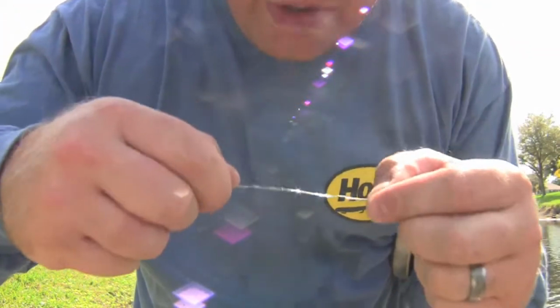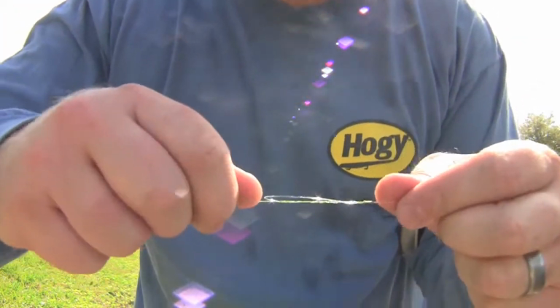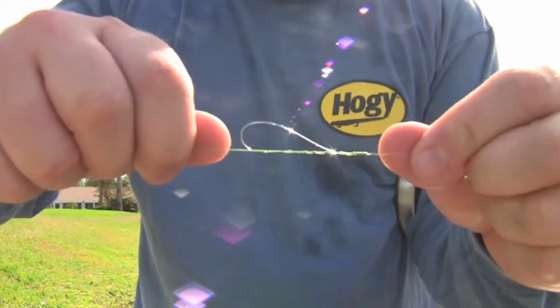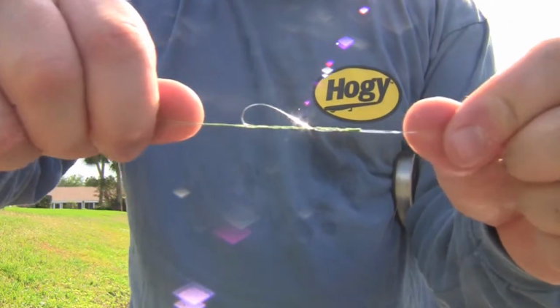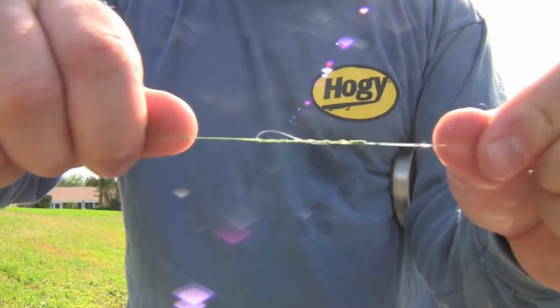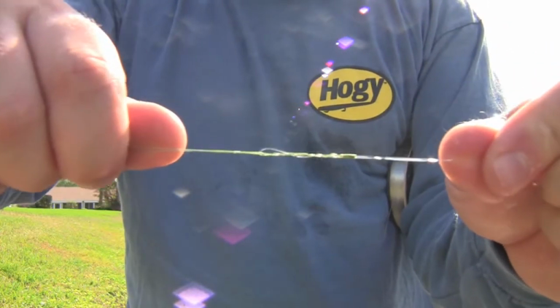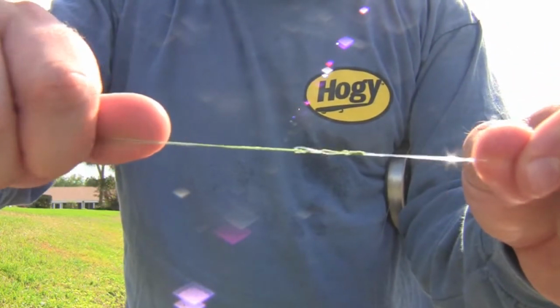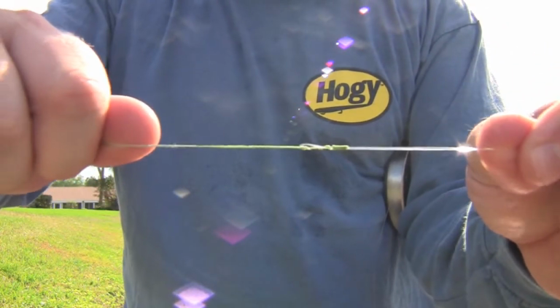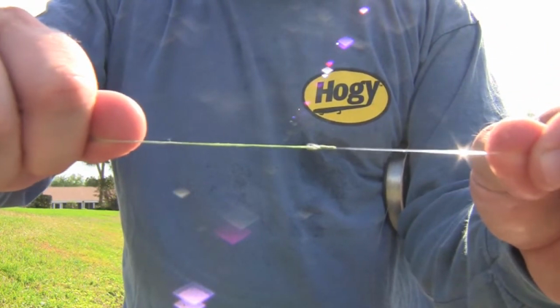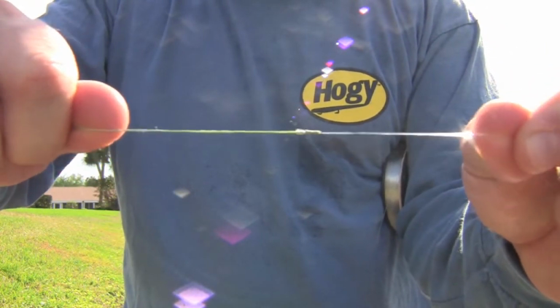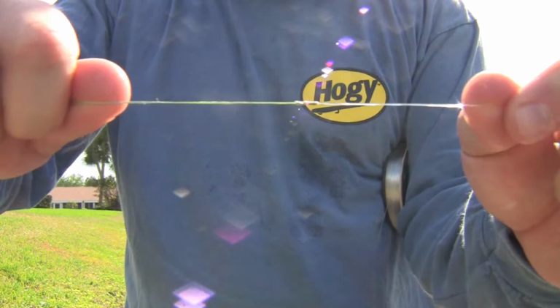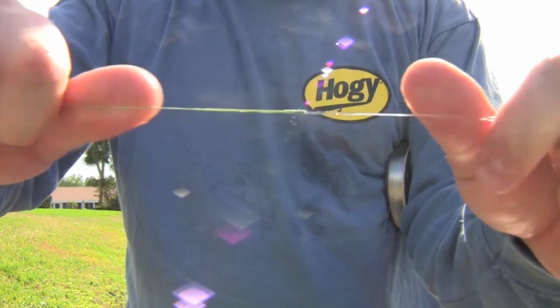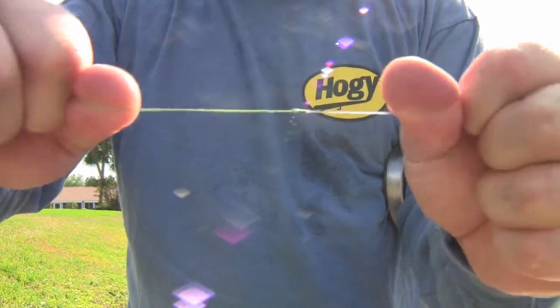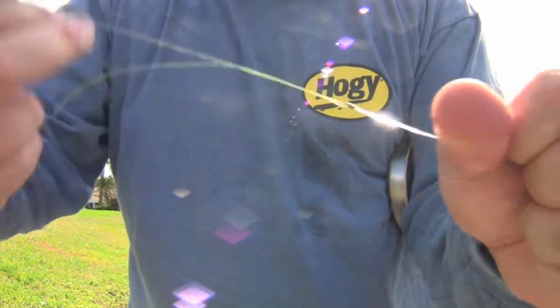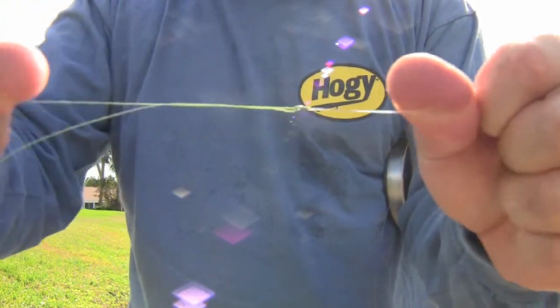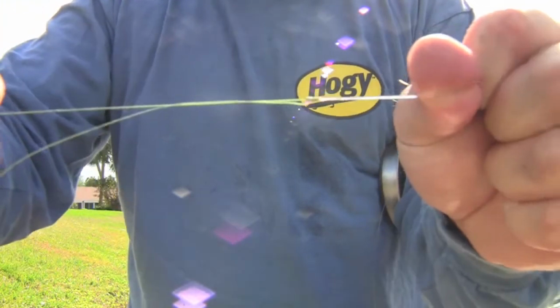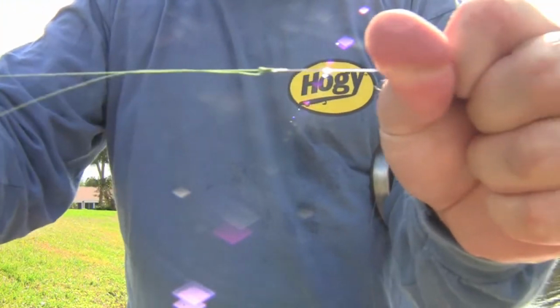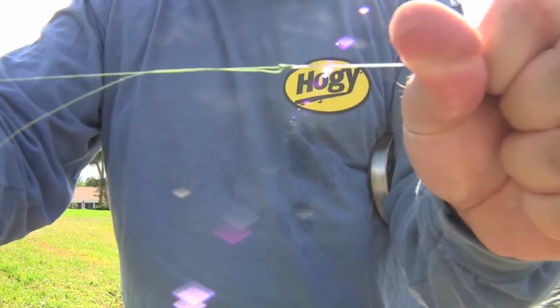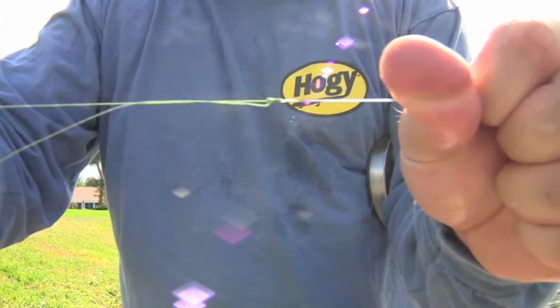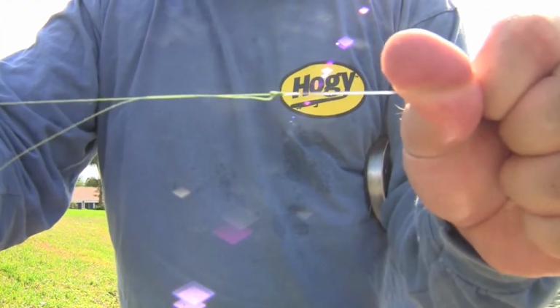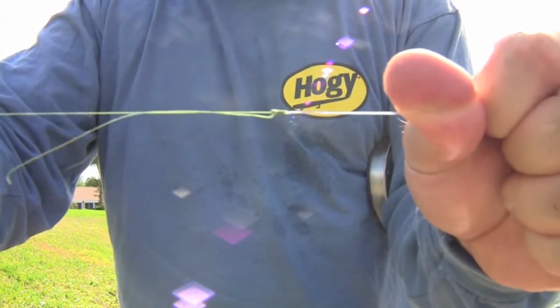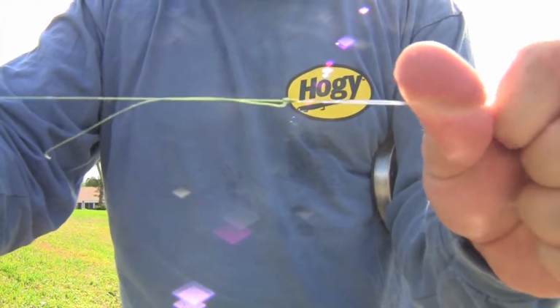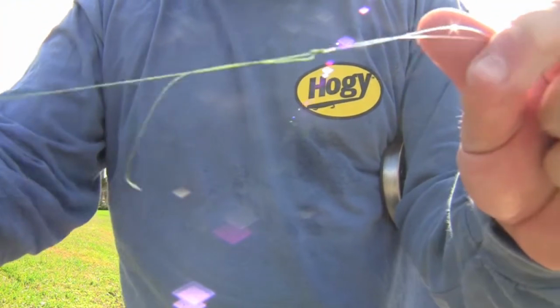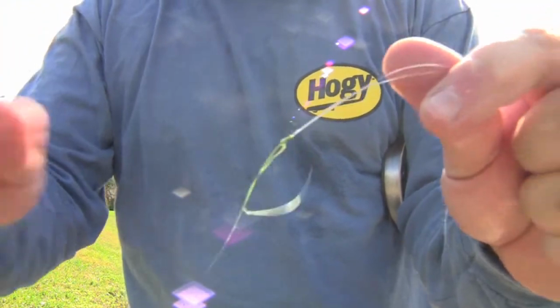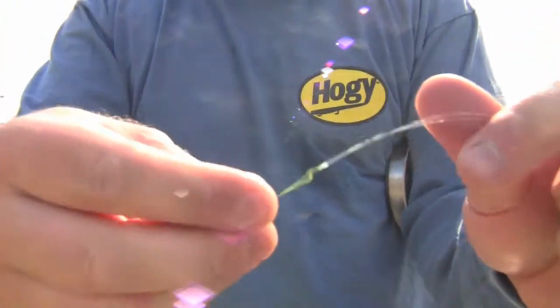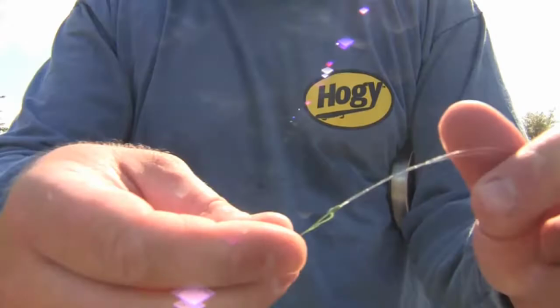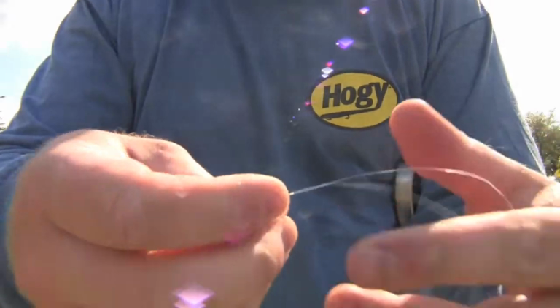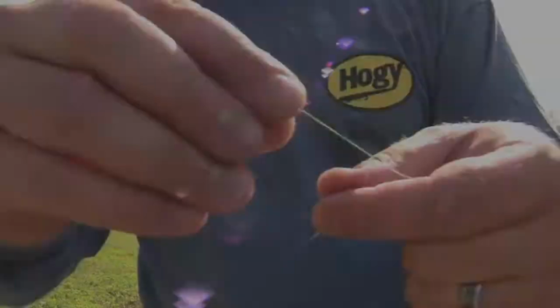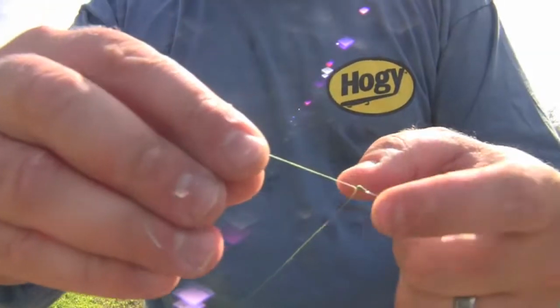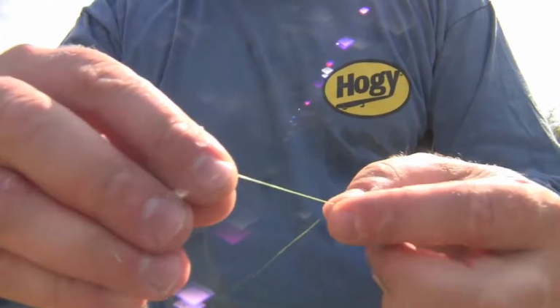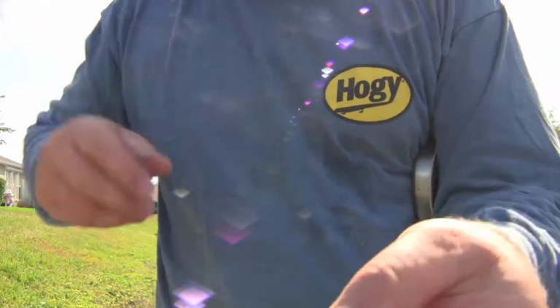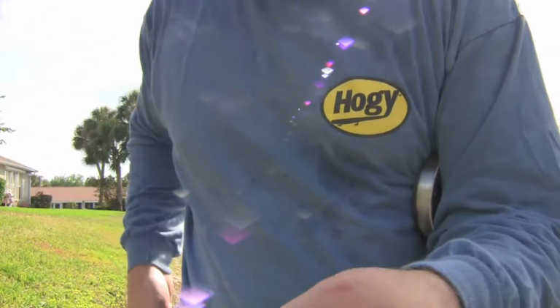Moisten that again. I'll point out all the tag ends, begin slowly tightening down that knot and you're set. Just like that — just going to go ahead and trim the tag ends.